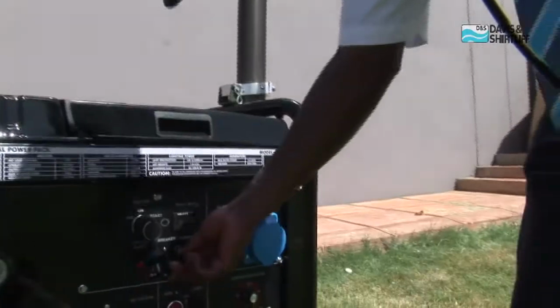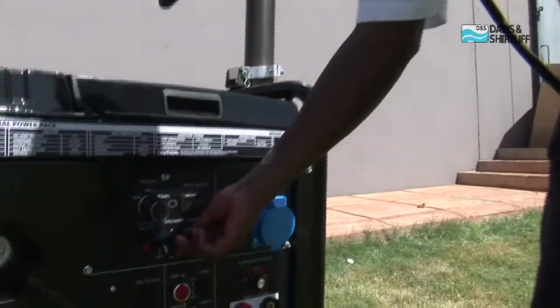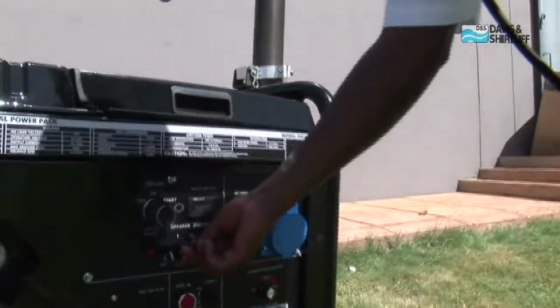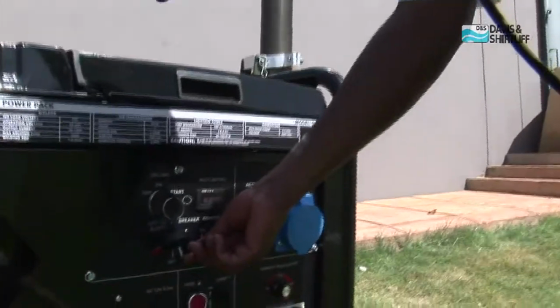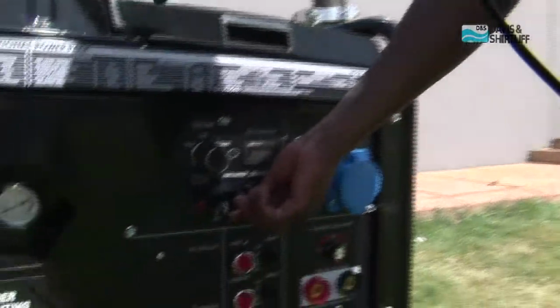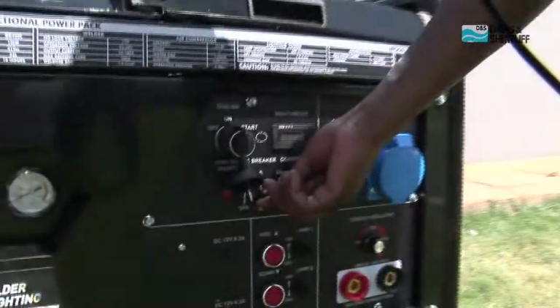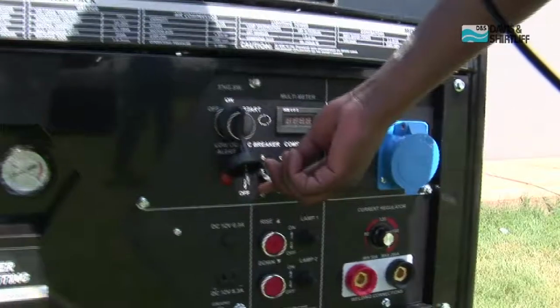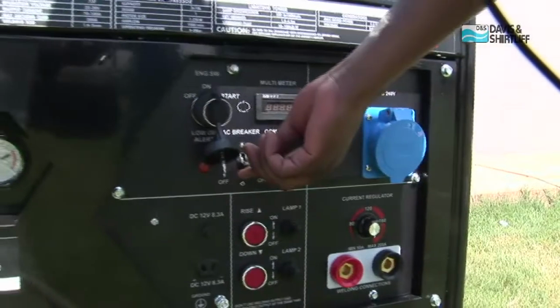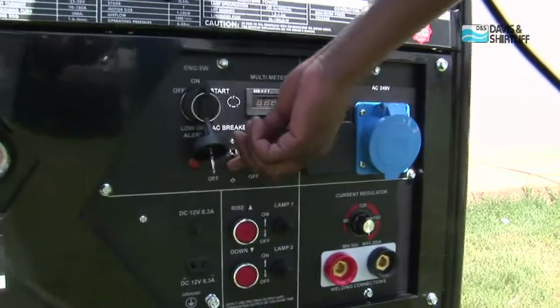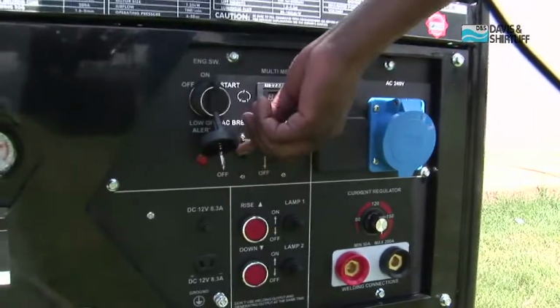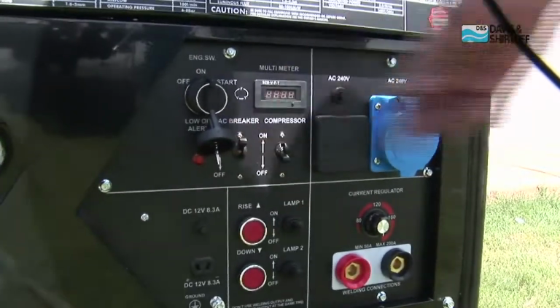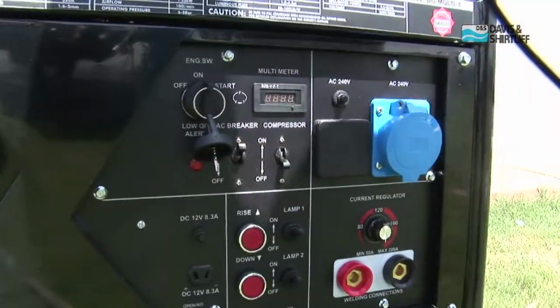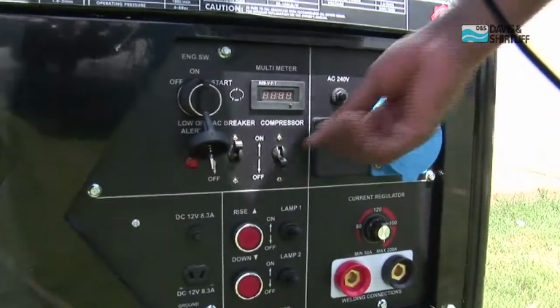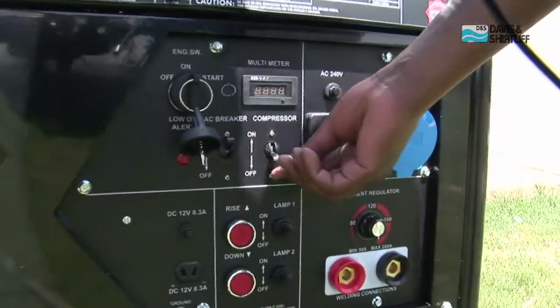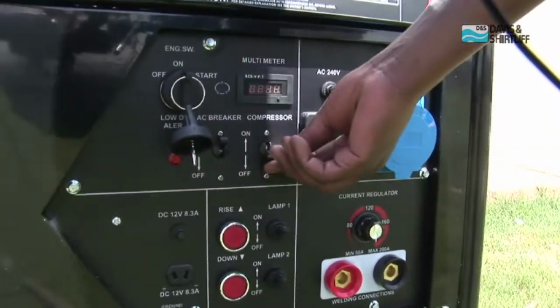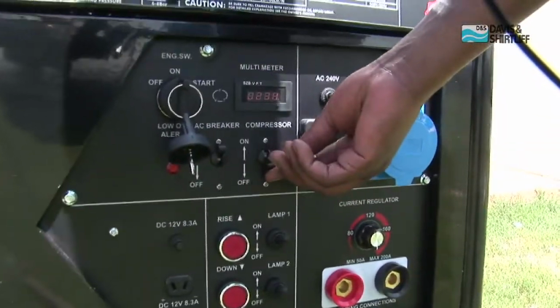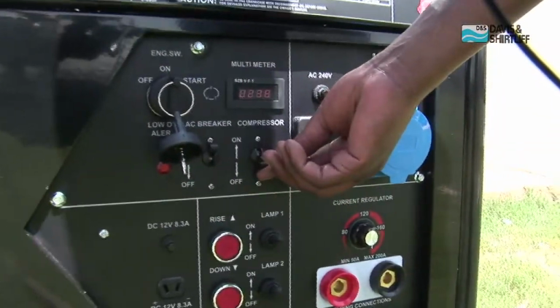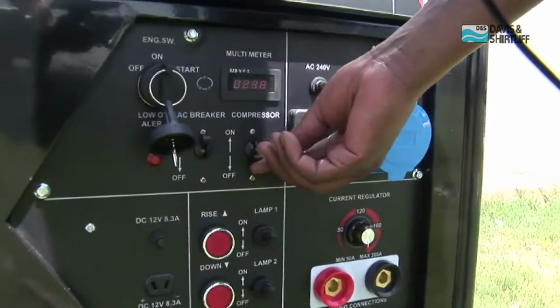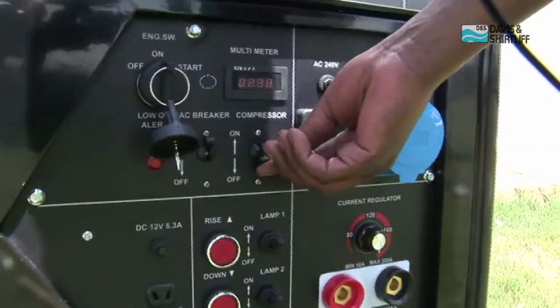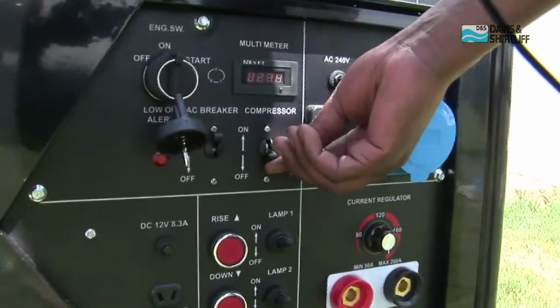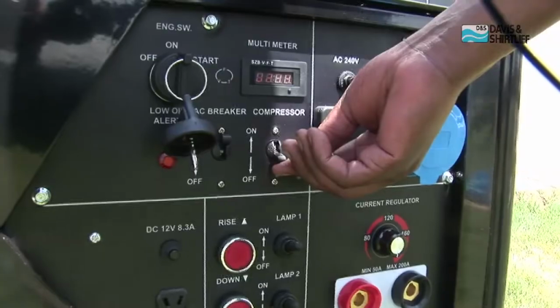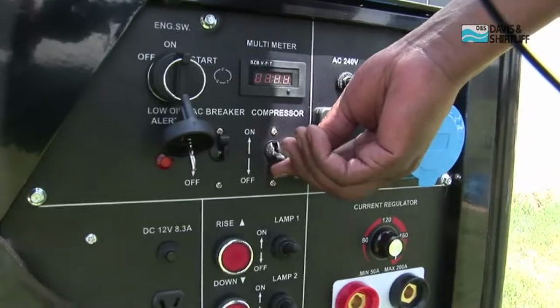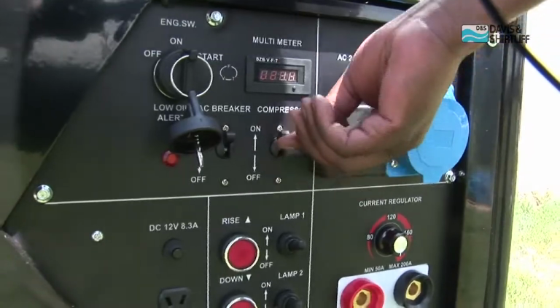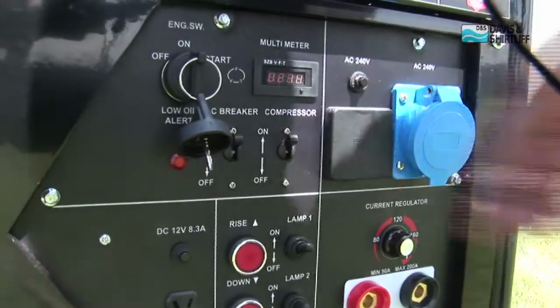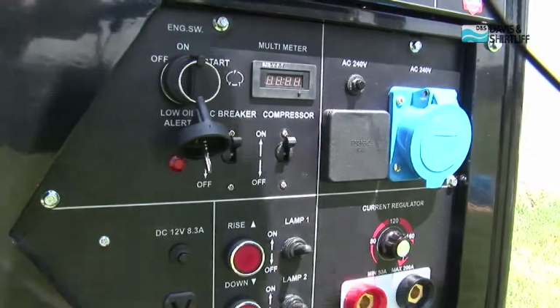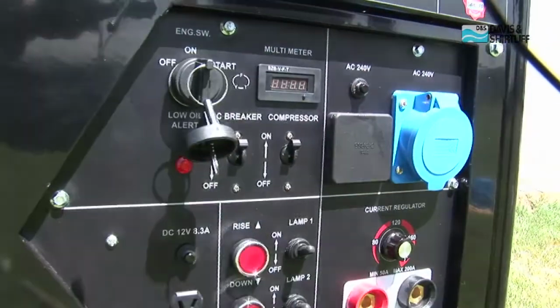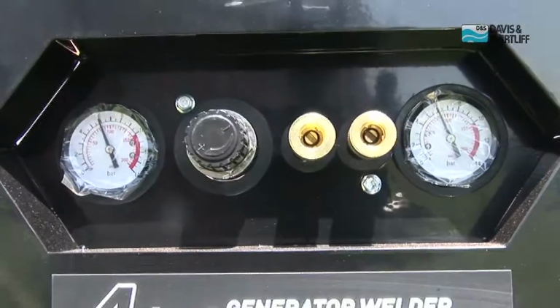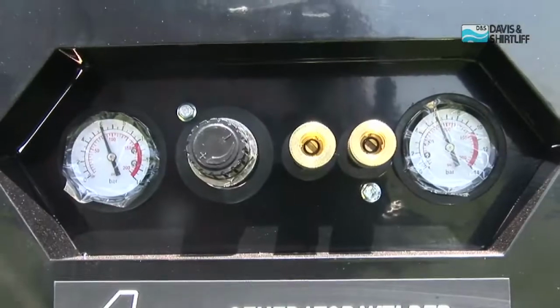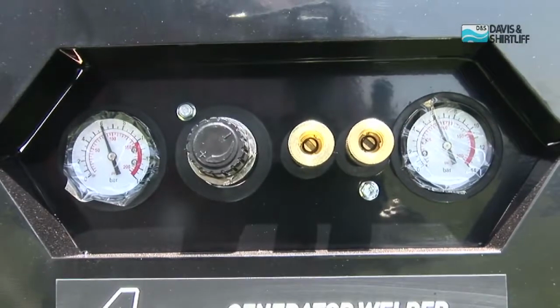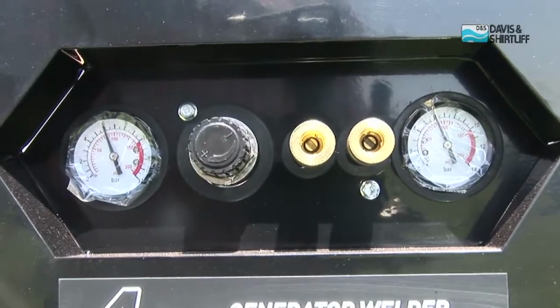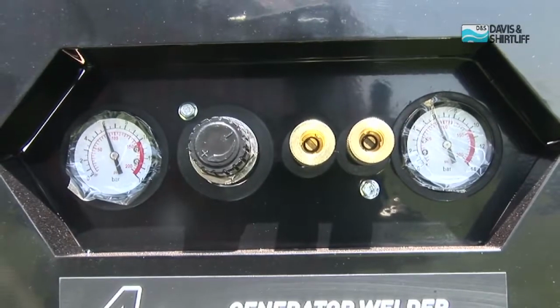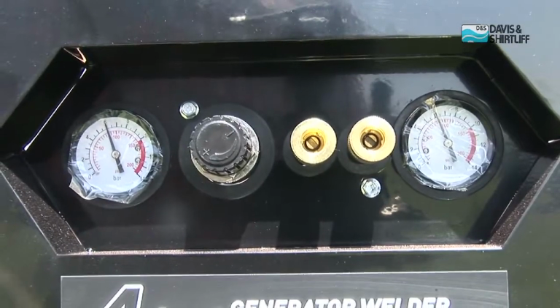Once the engine is on and the air pressure attains three bar, operate the lift or drop switch to move the lighting mast to the required height.